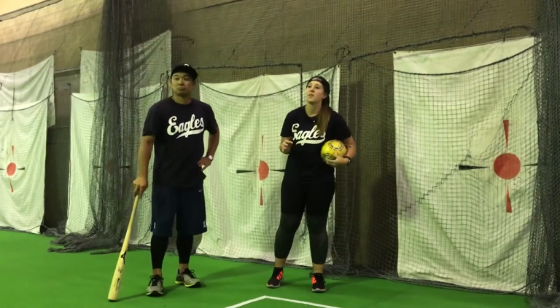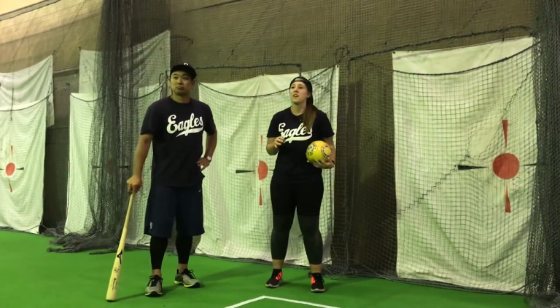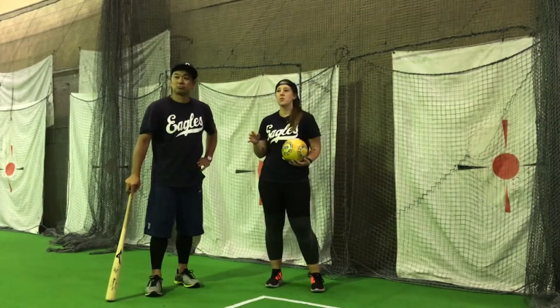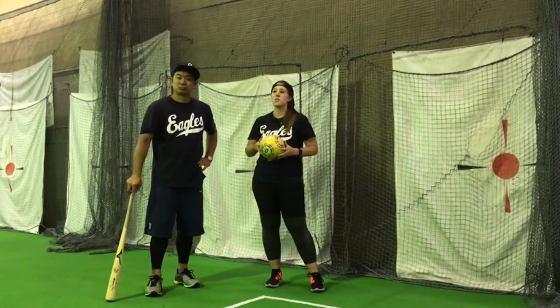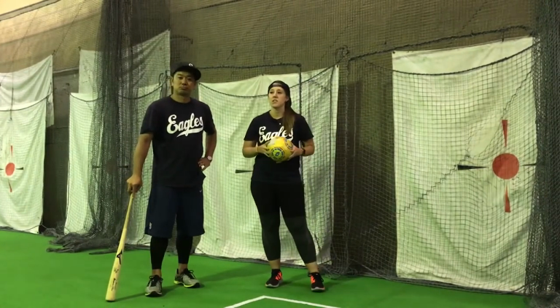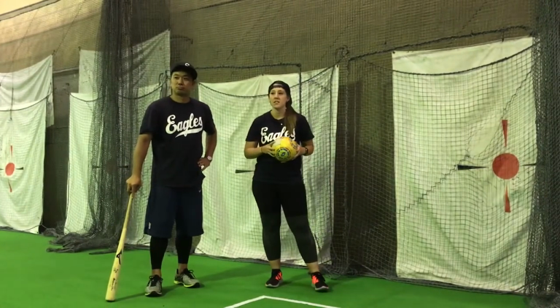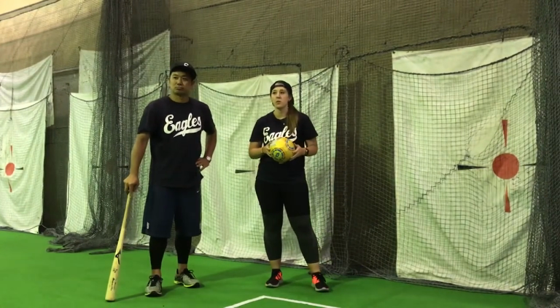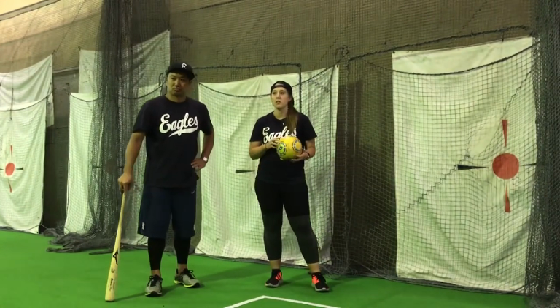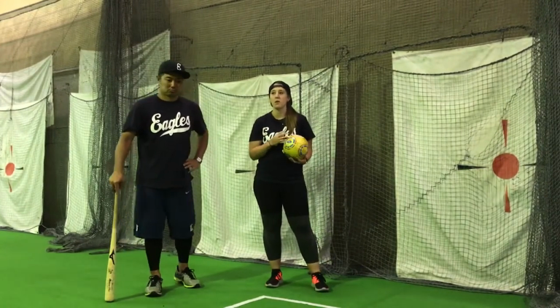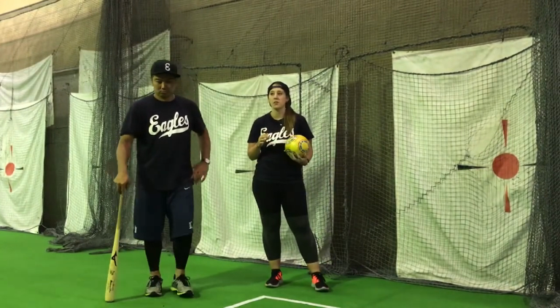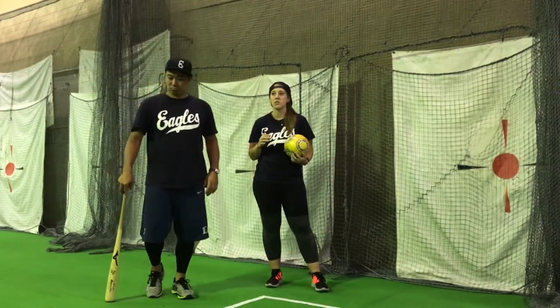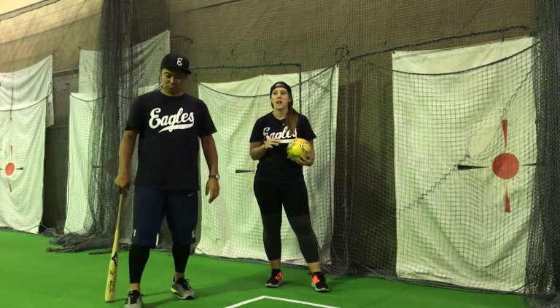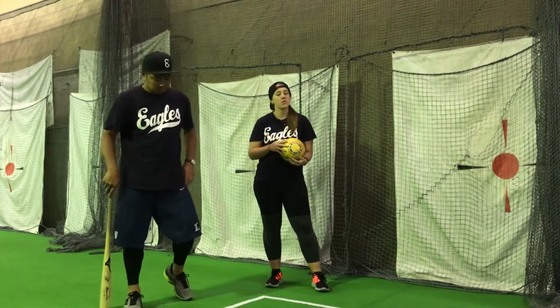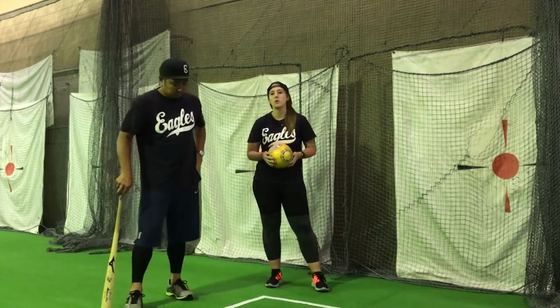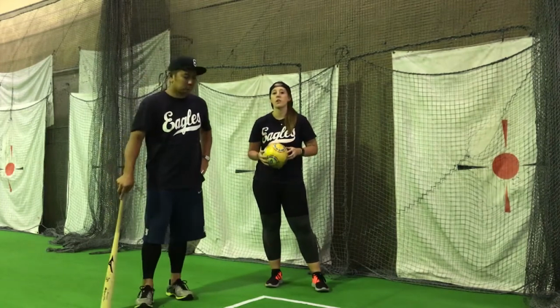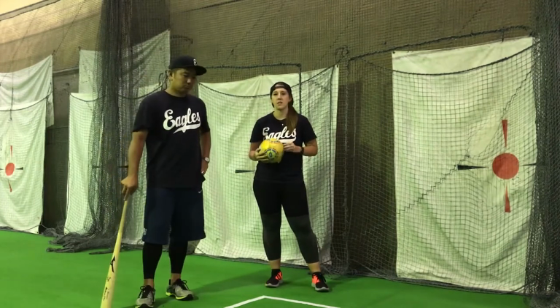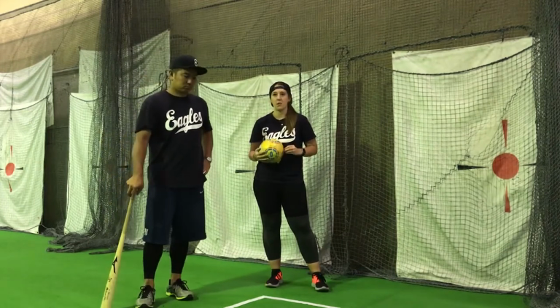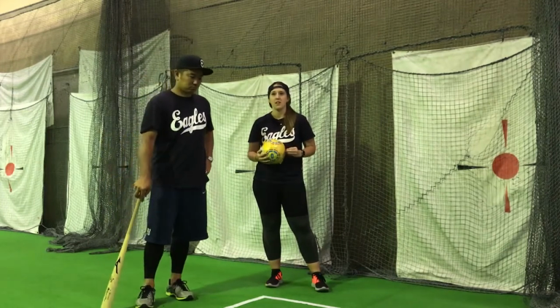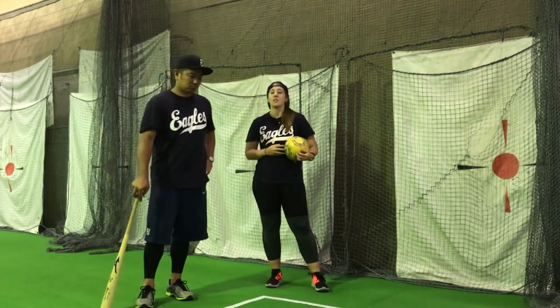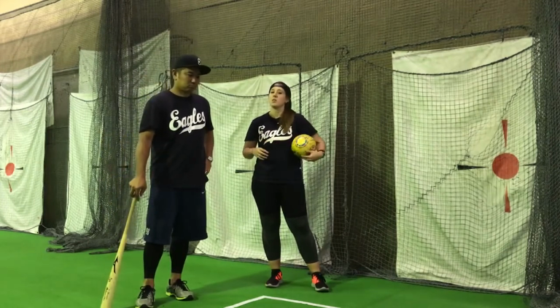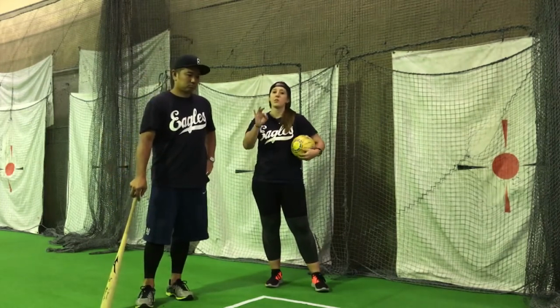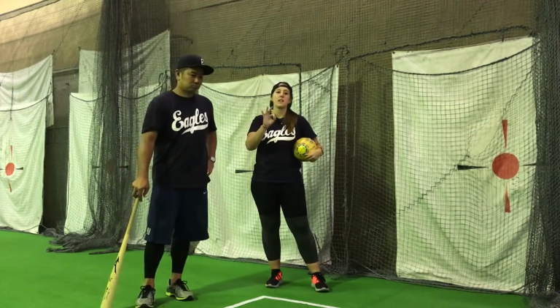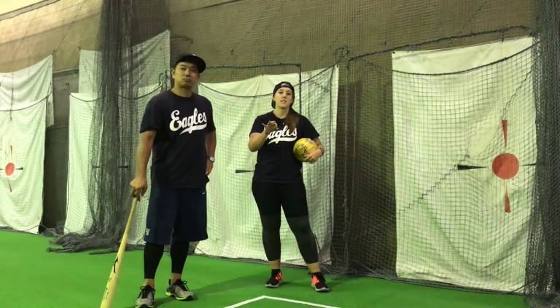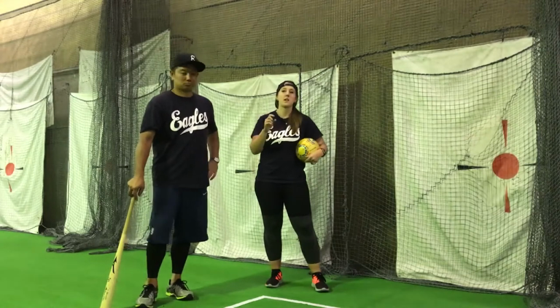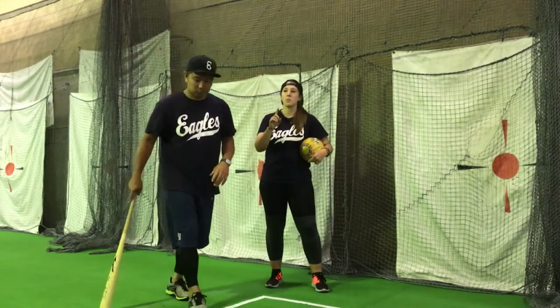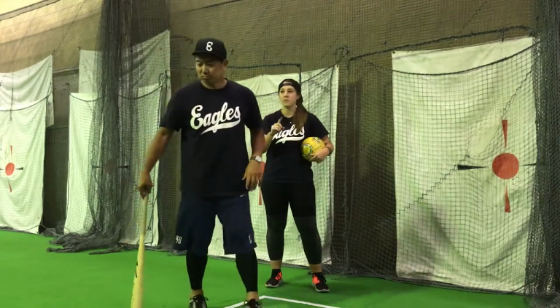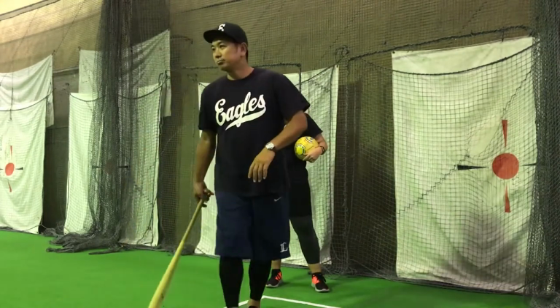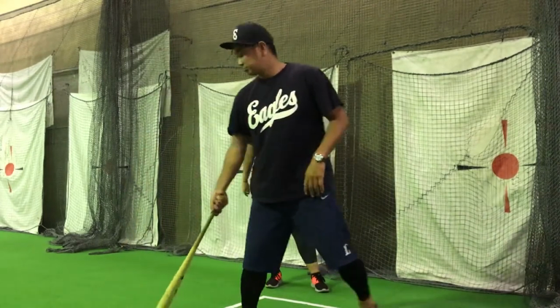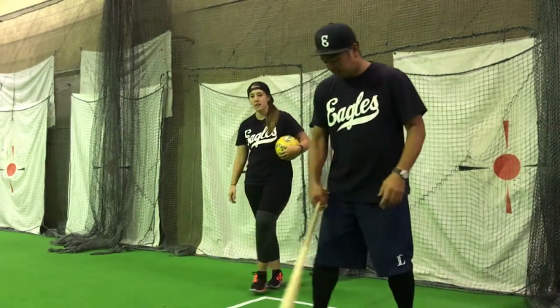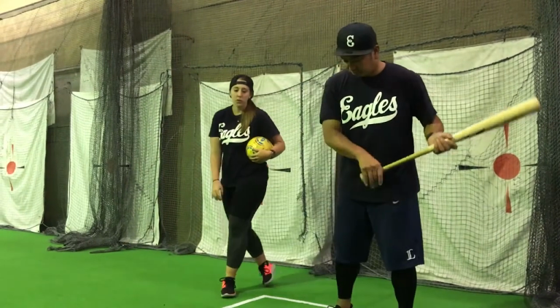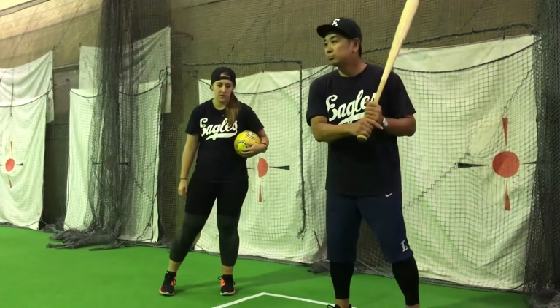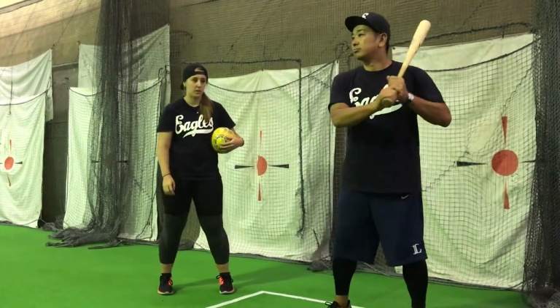This drill is to learn to synchronize the movements of the grounder thrown by the coach and the pendulum swing we already used in level 8. To do this drill, there are three key points. Key point number one, swing with a pendulum swing.